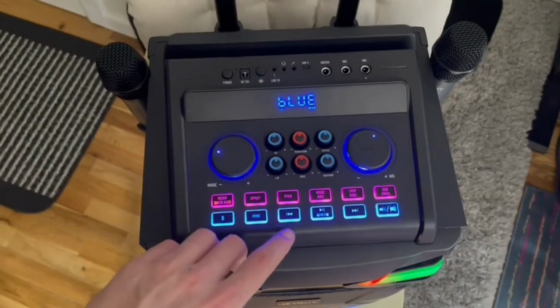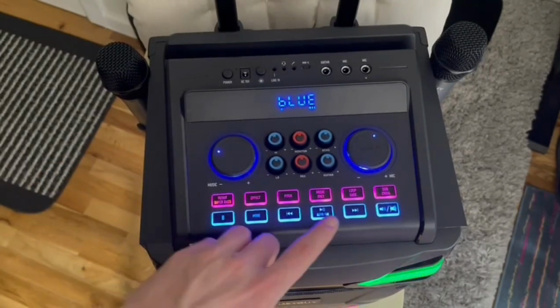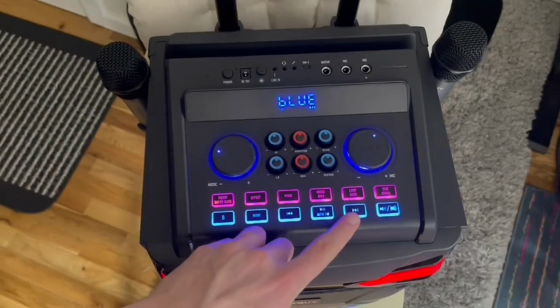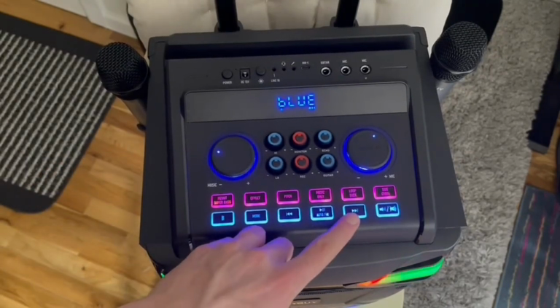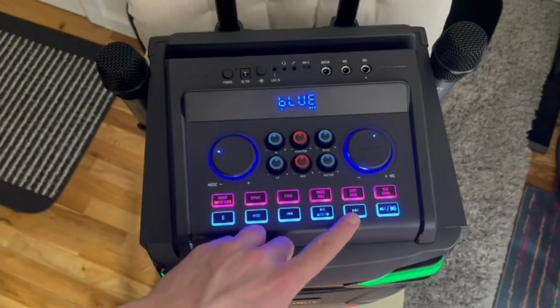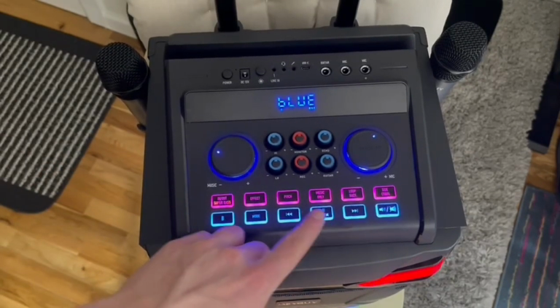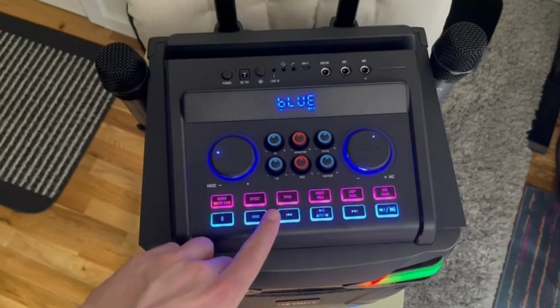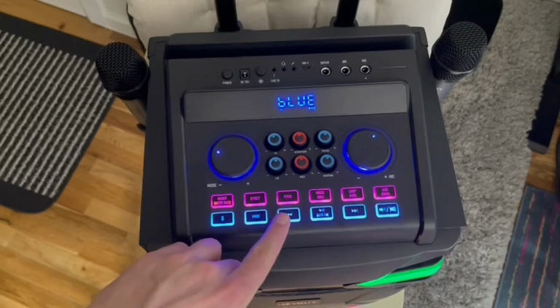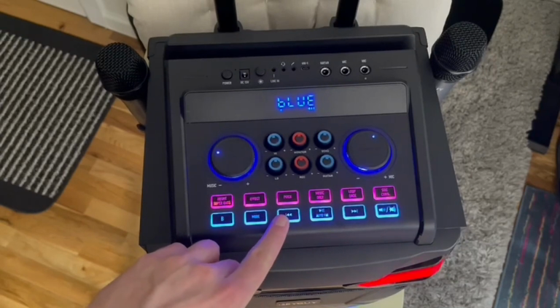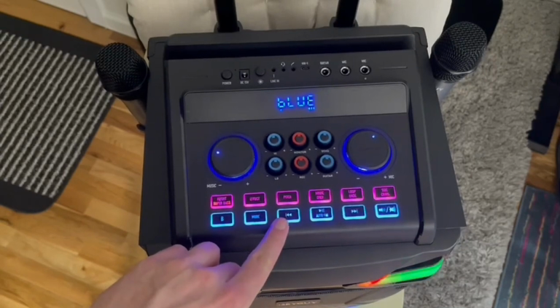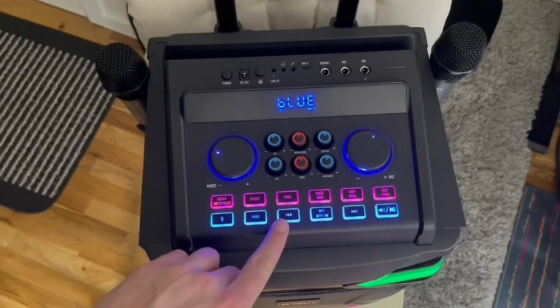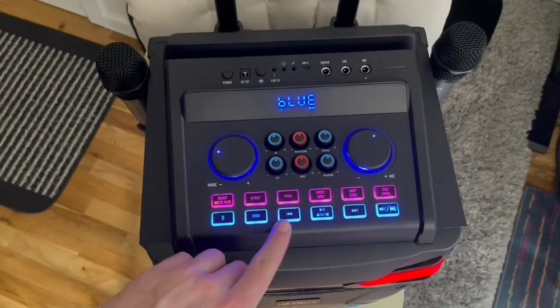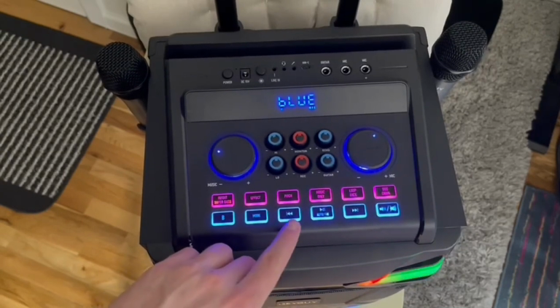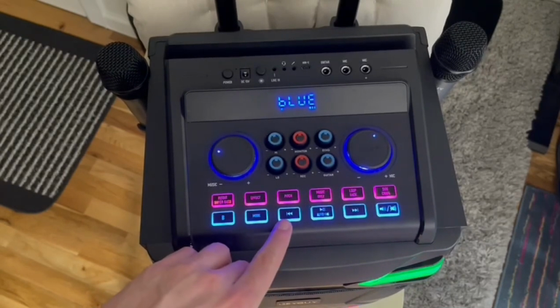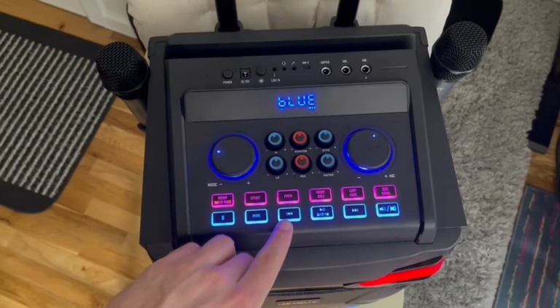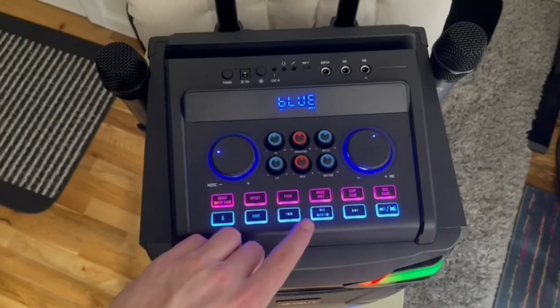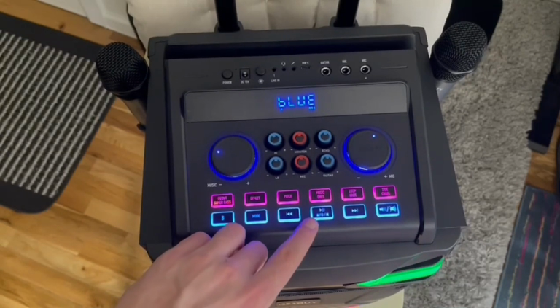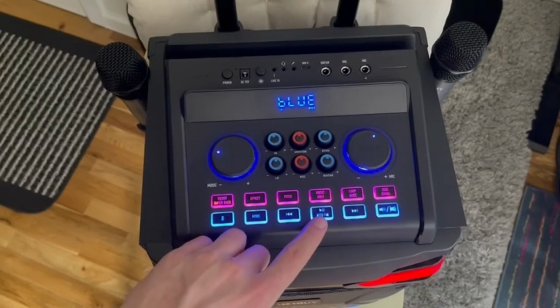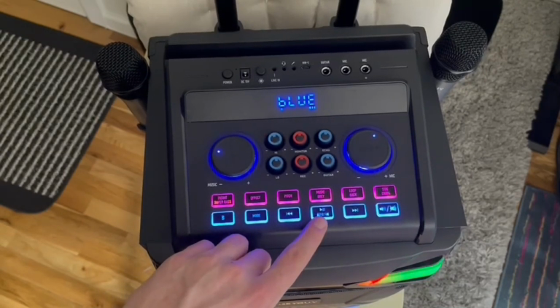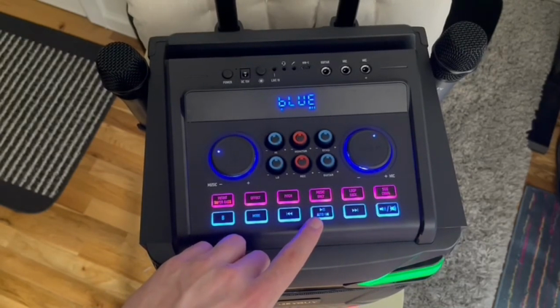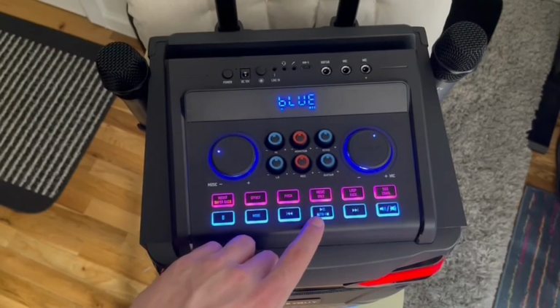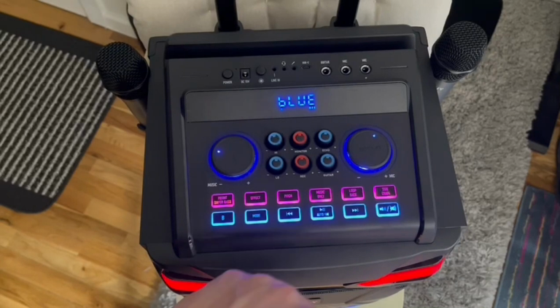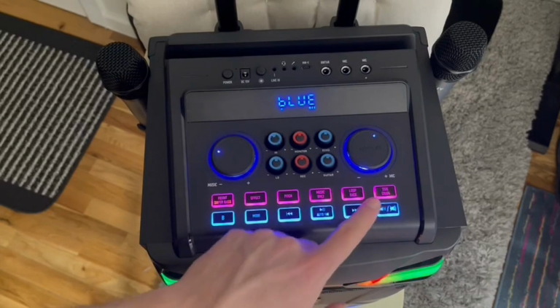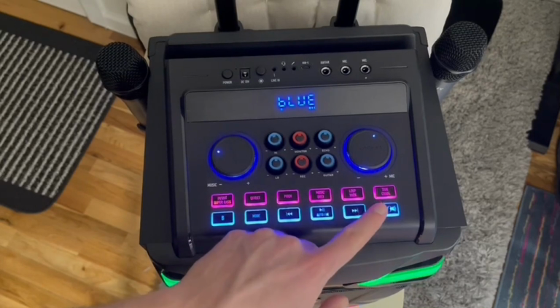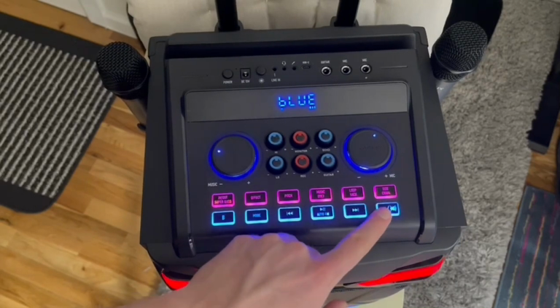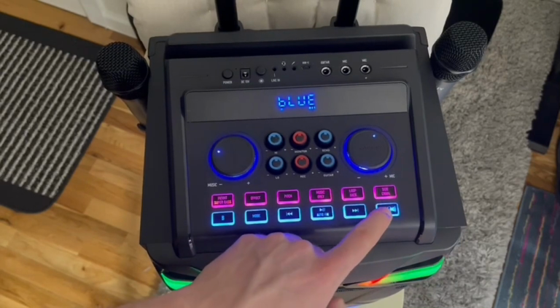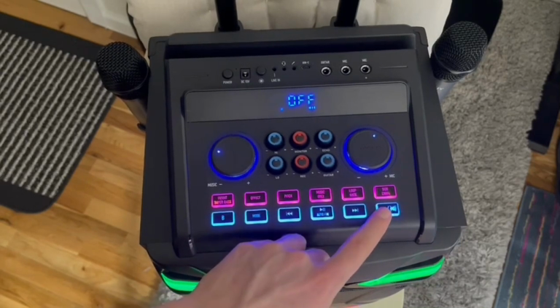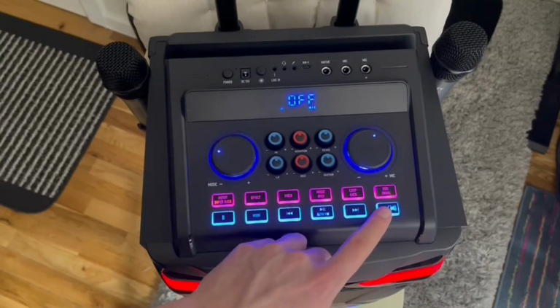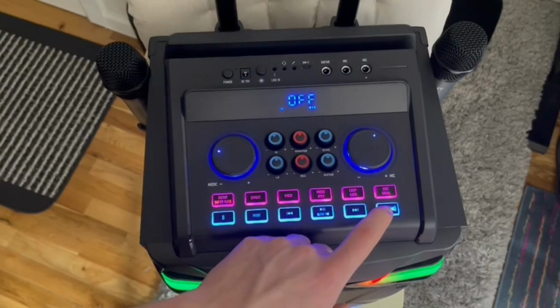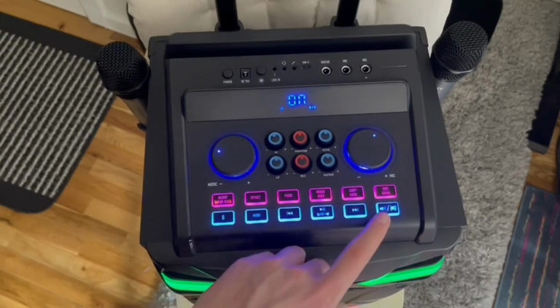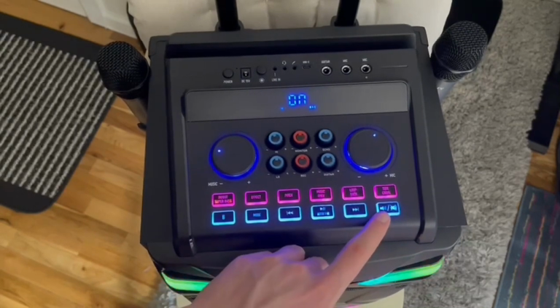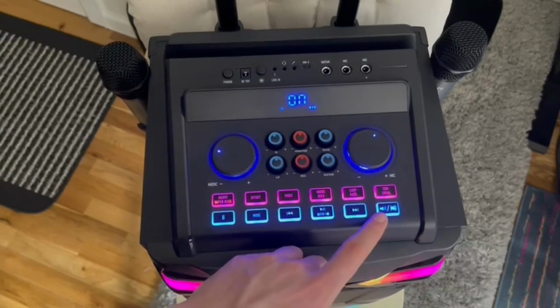If you want to skip a song, of course you can skip ahead, skip back, return to a previous song, or start over the current one. And then there's pause and play. This is the volume and mute button — it mutes it and turns it back on.